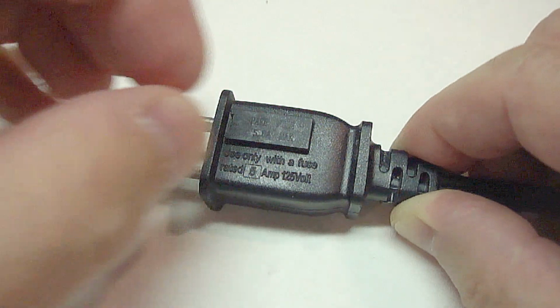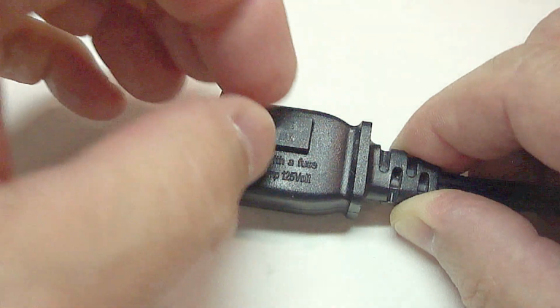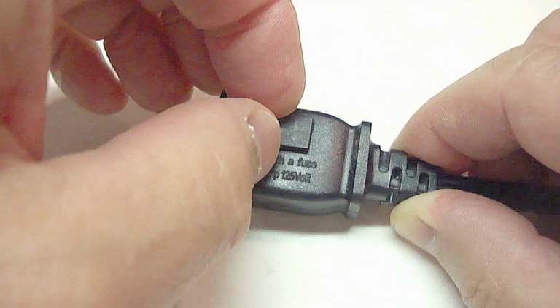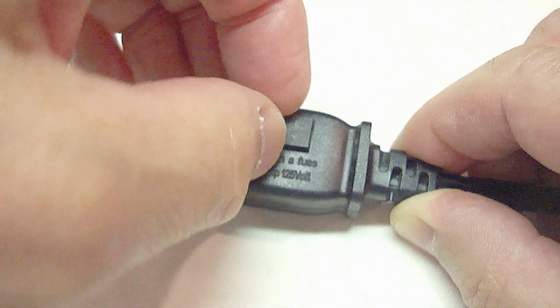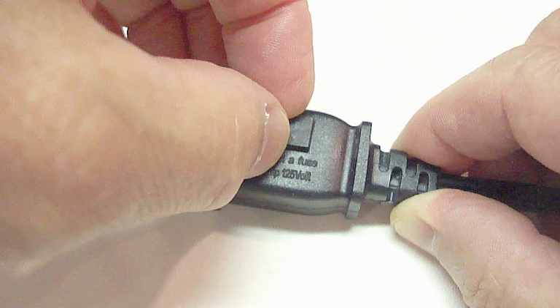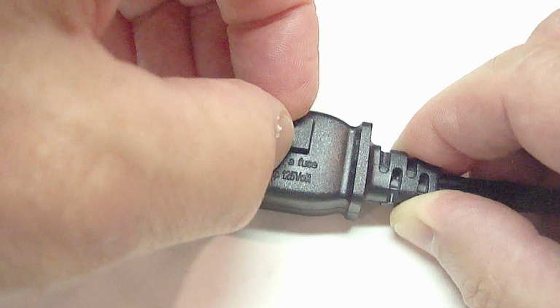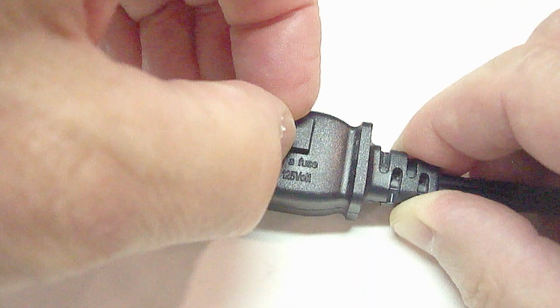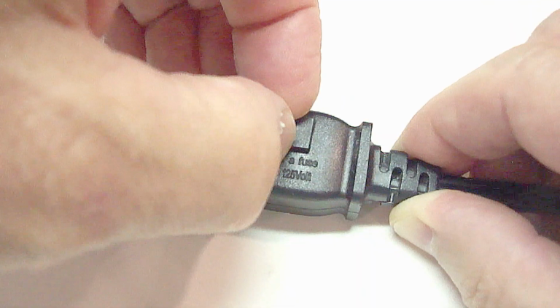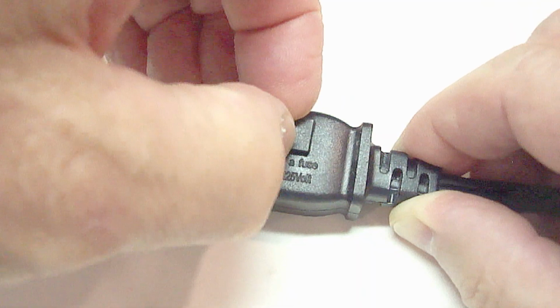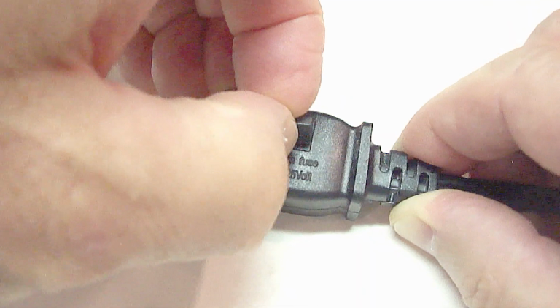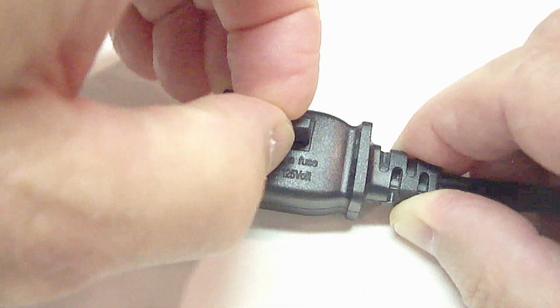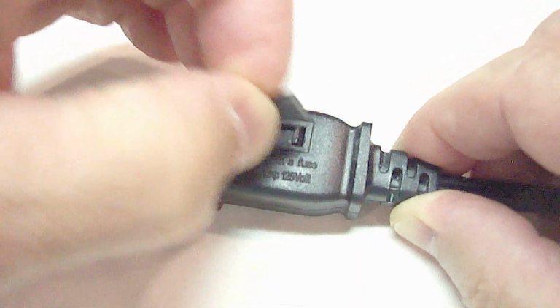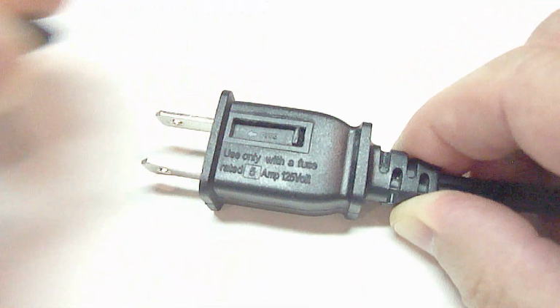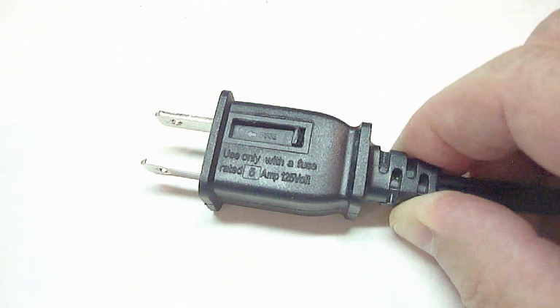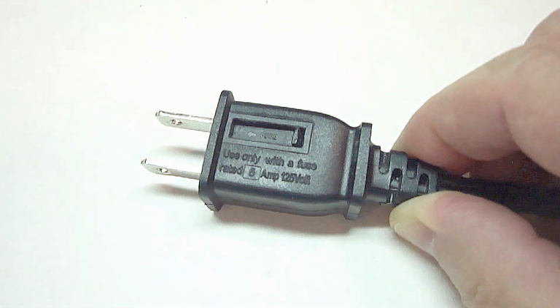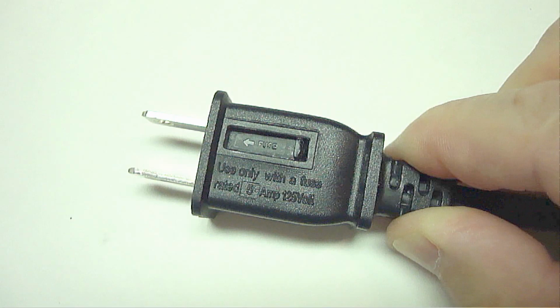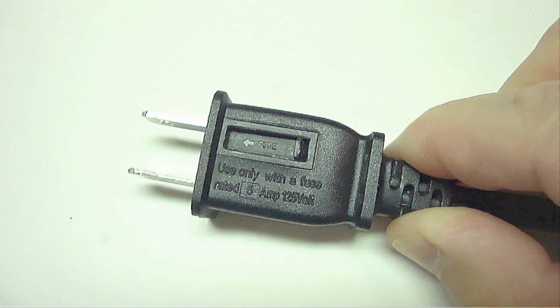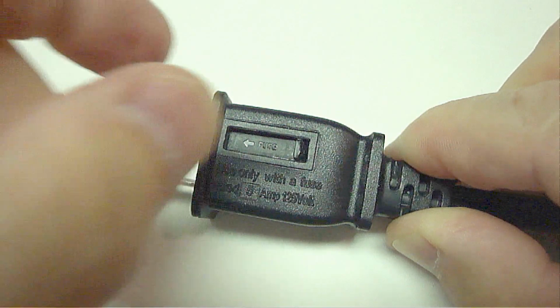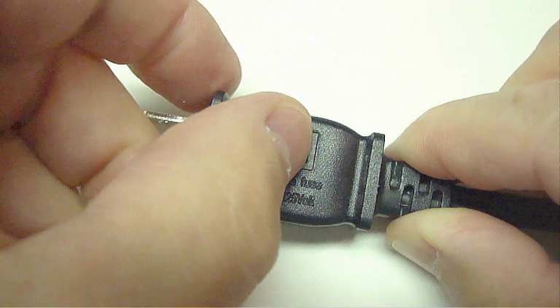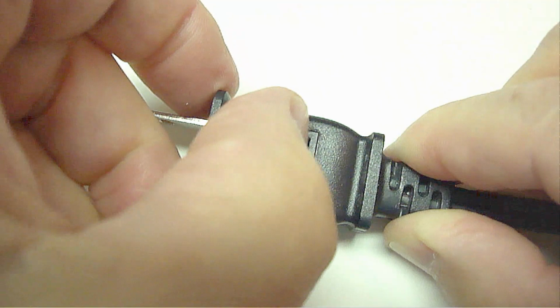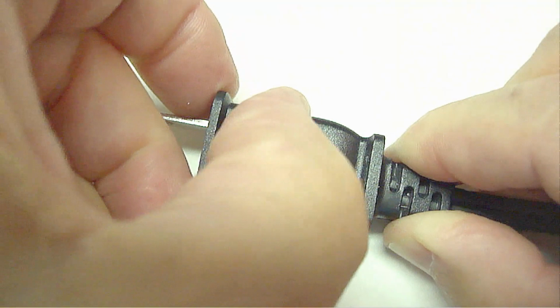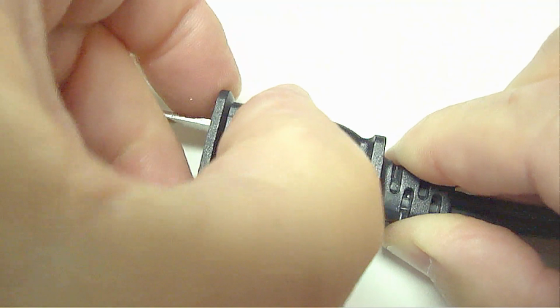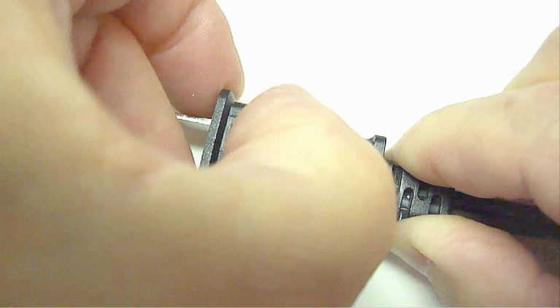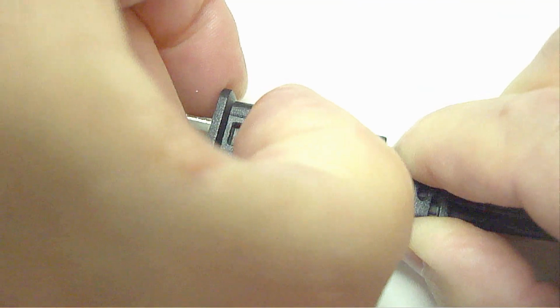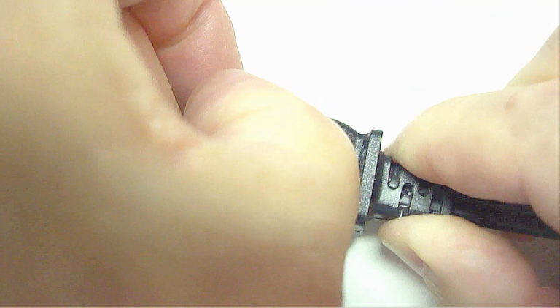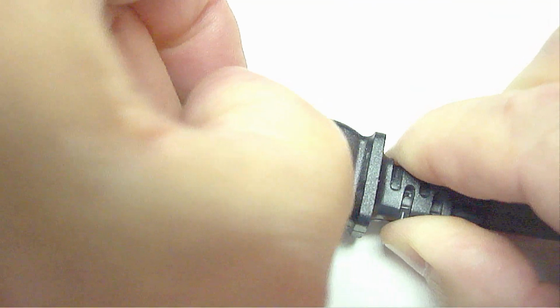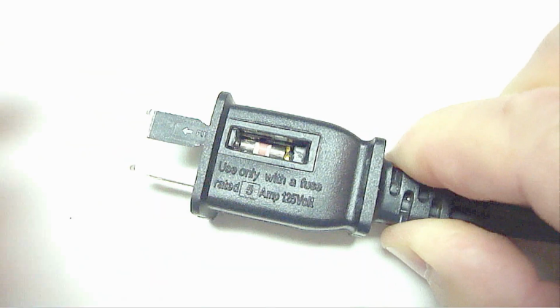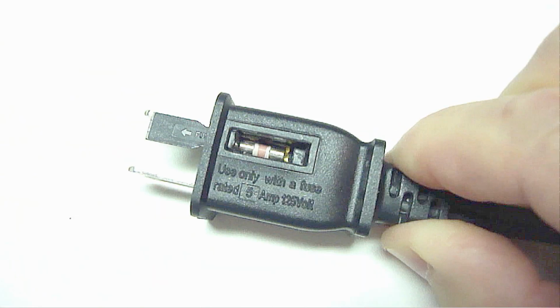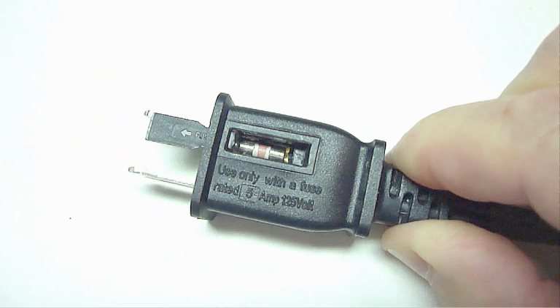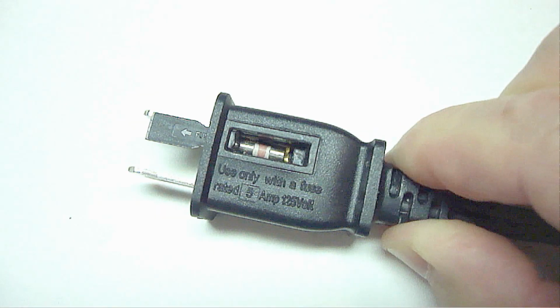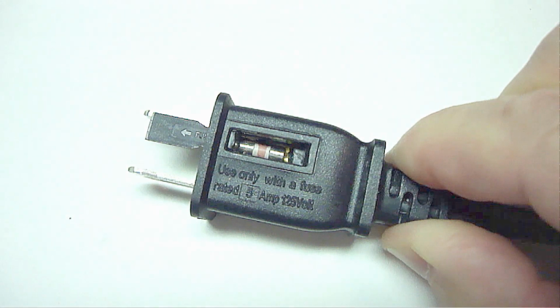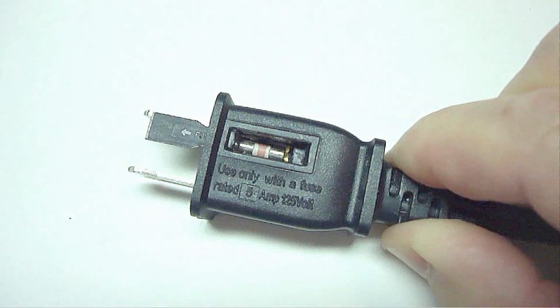This little cover just pops right off. Then you slide this little cover open, and there's the fuse.